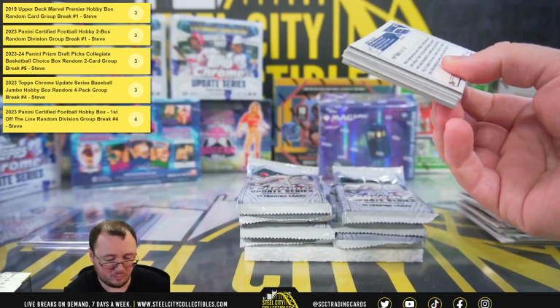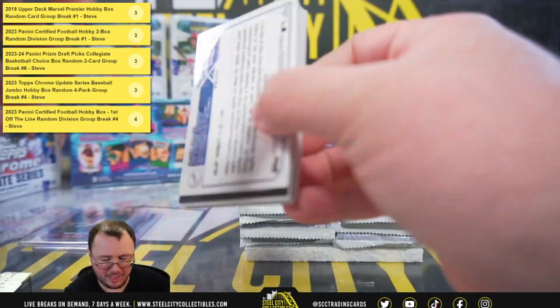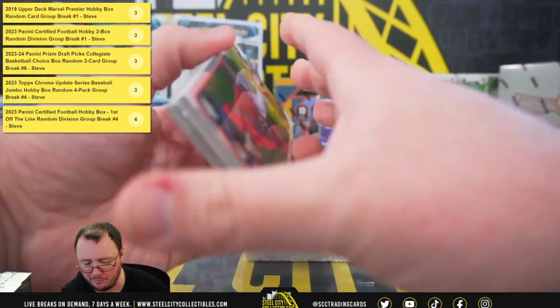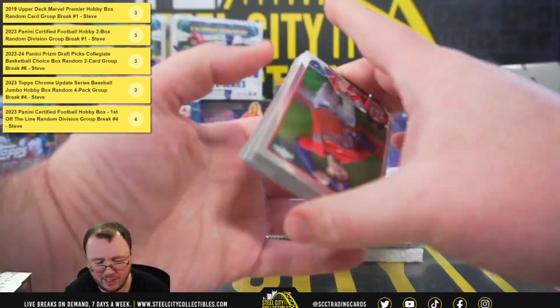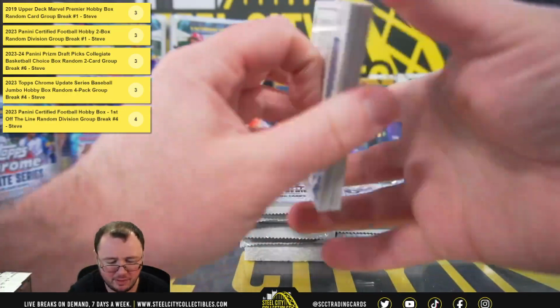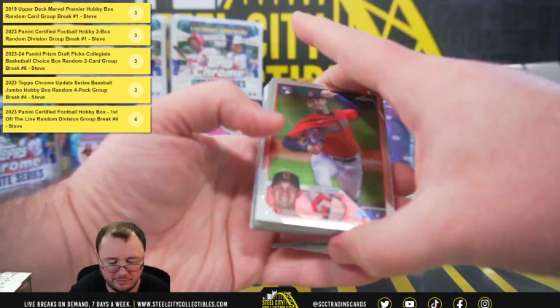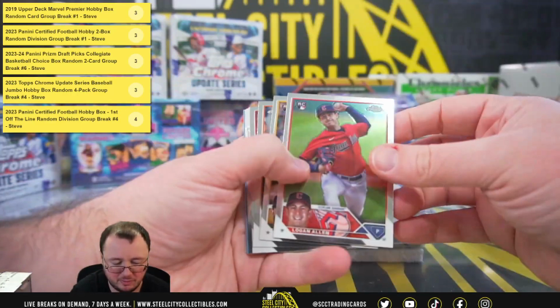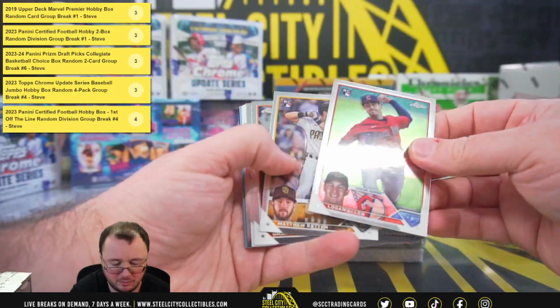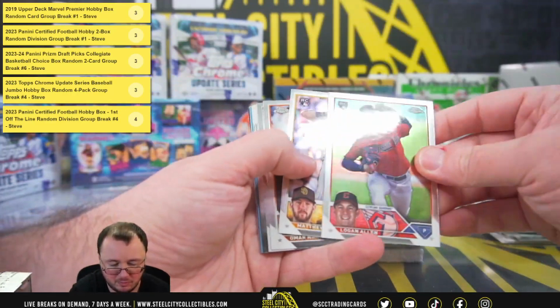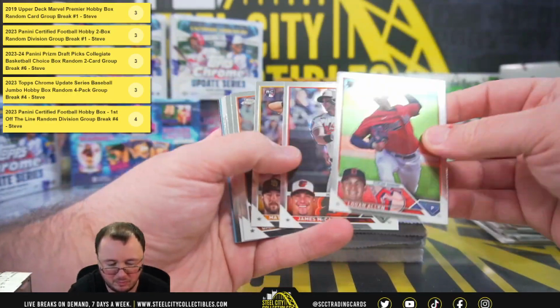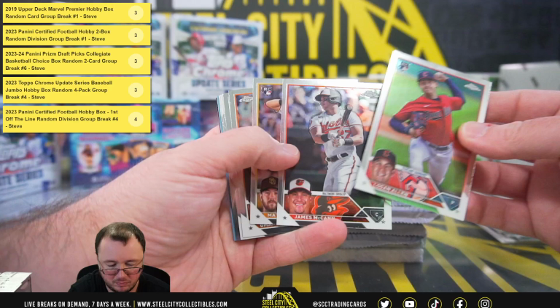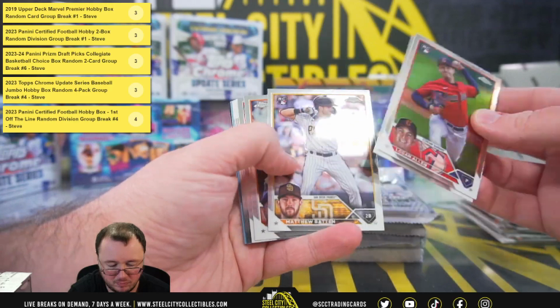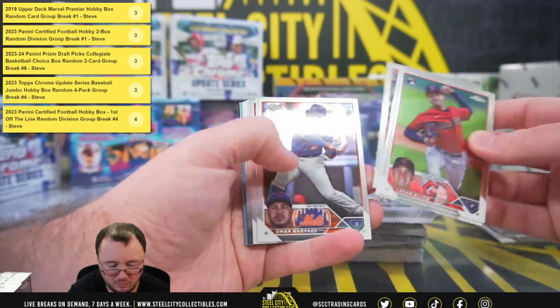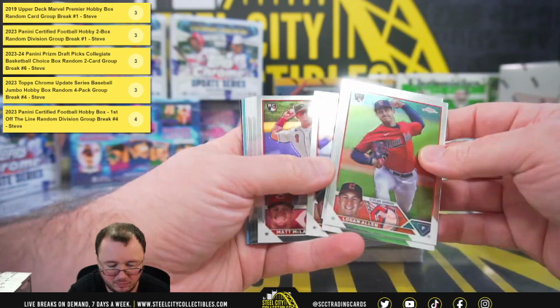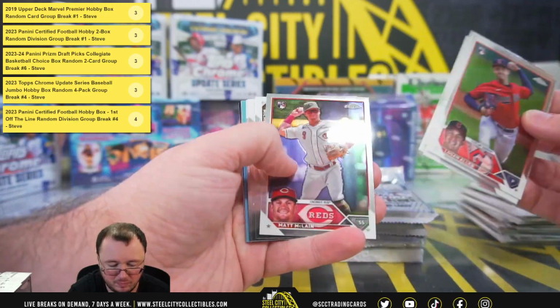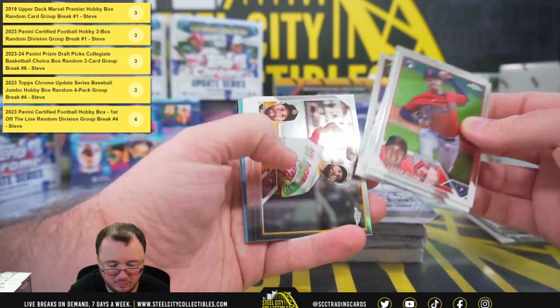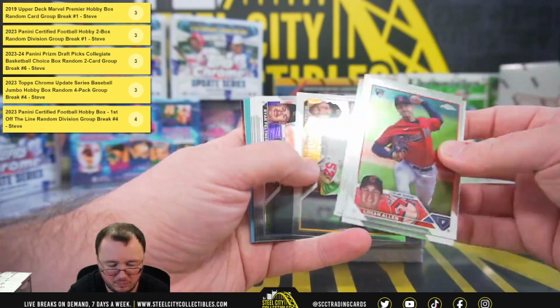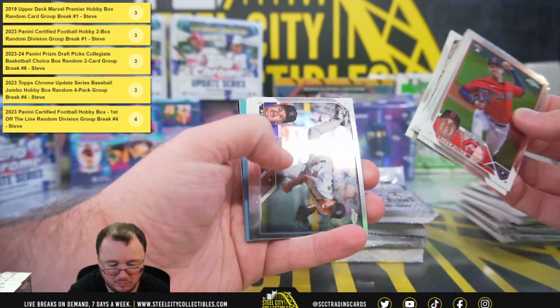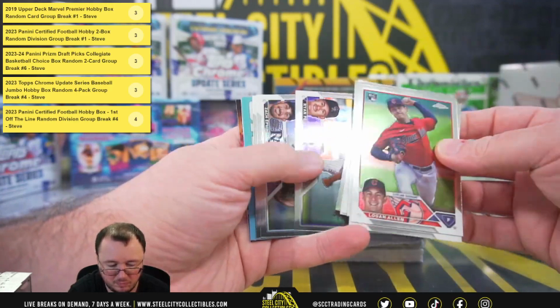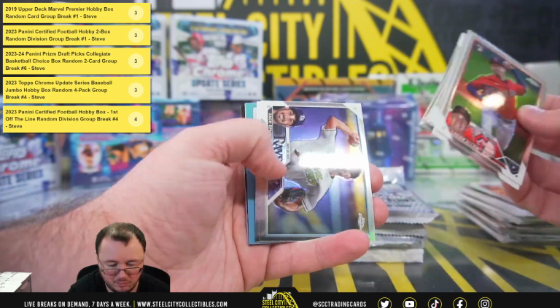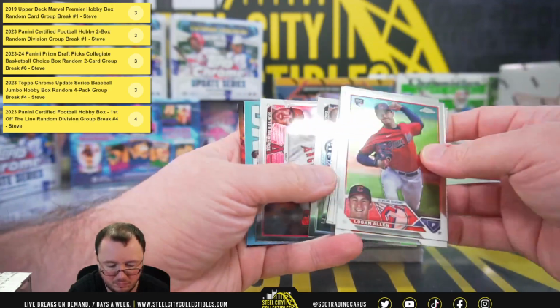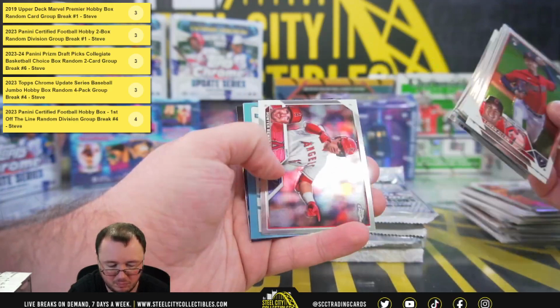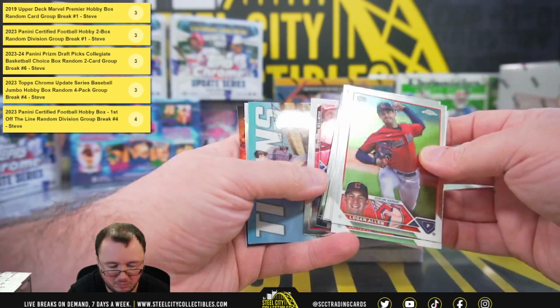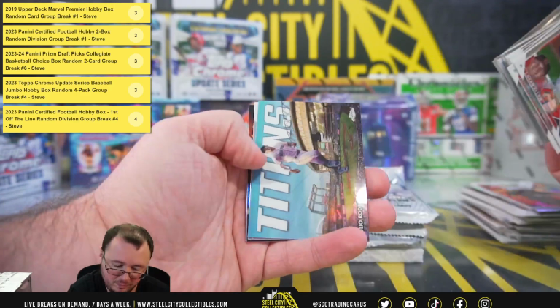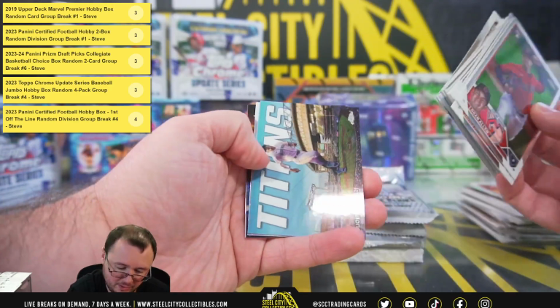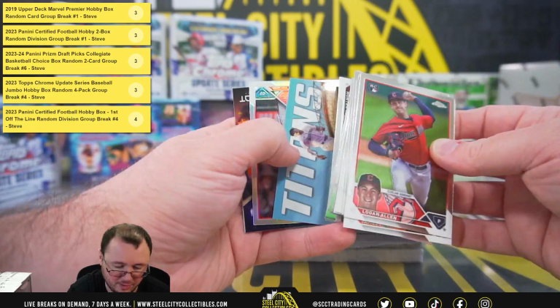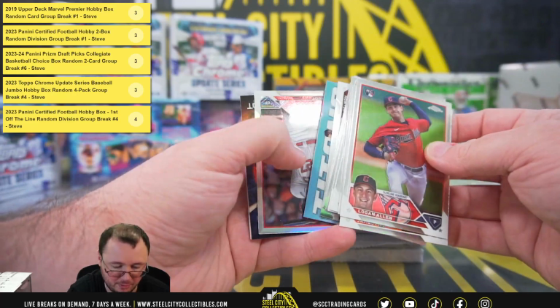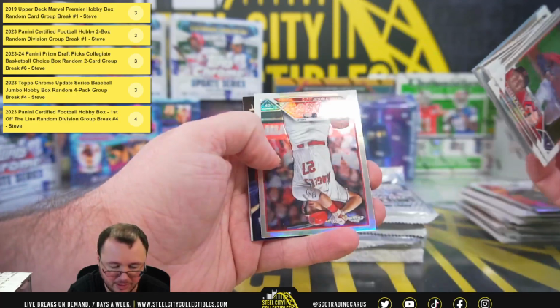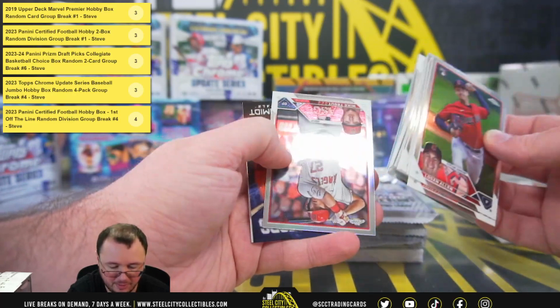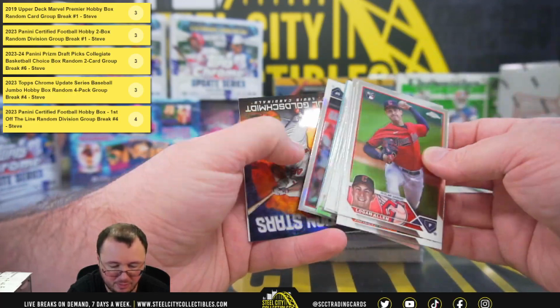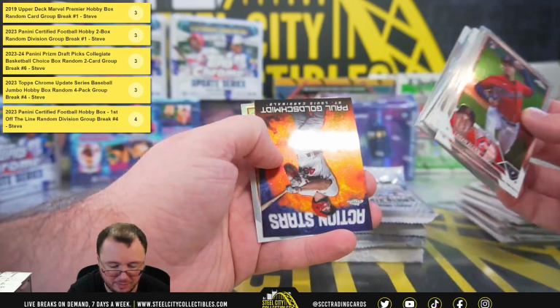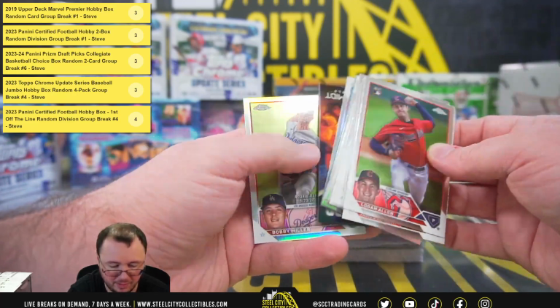Pack number five here, I believe. Titan Toledo Rodriguez. Trout All-Star Game.